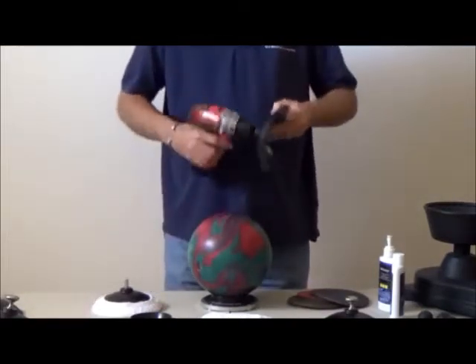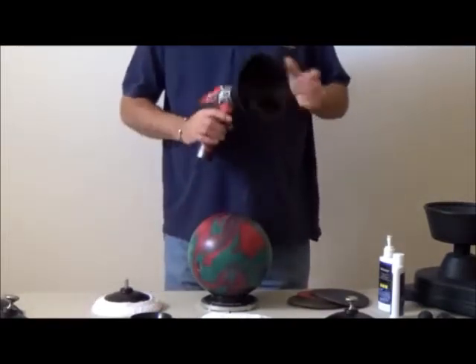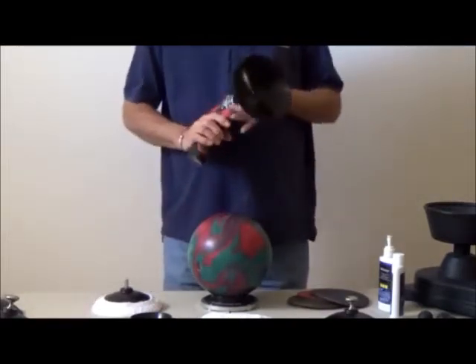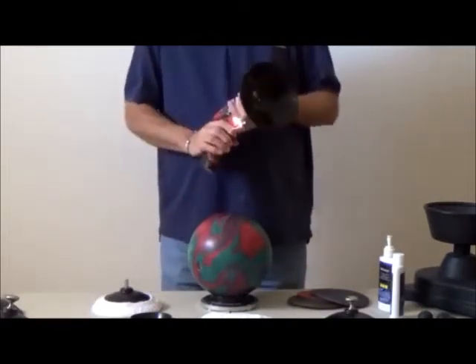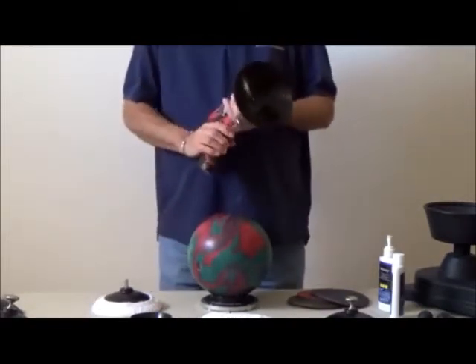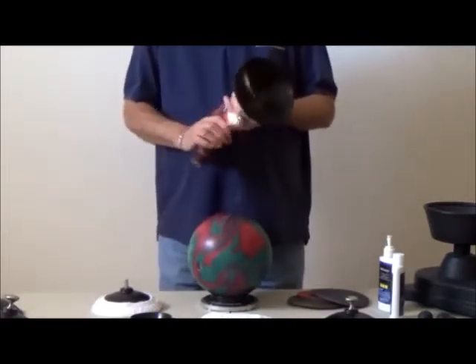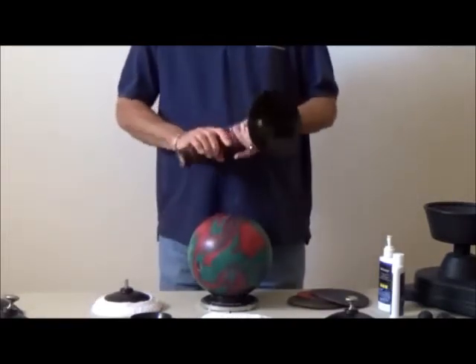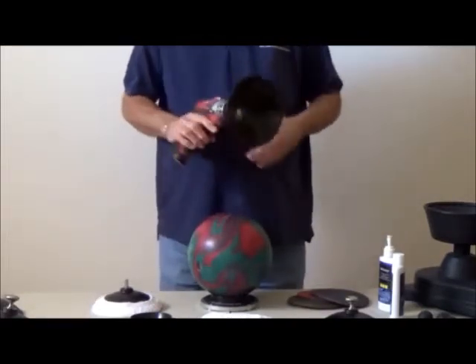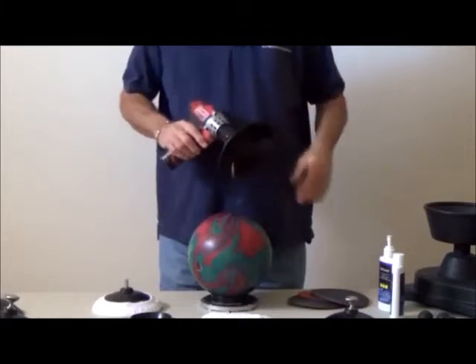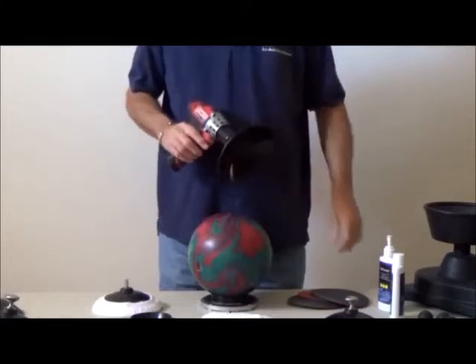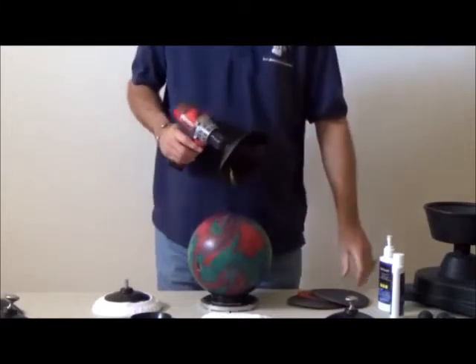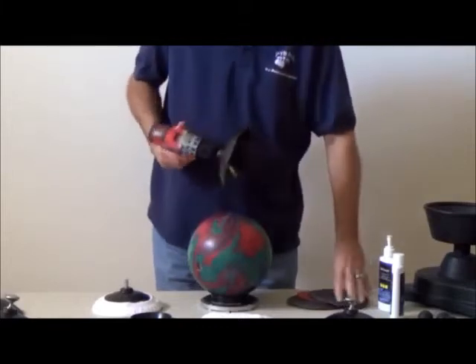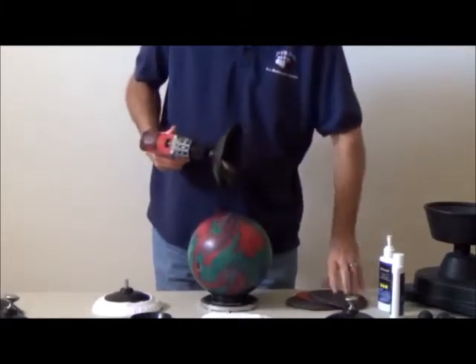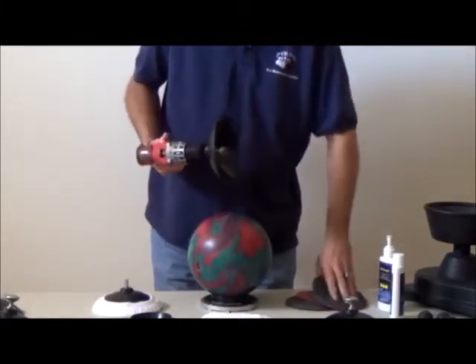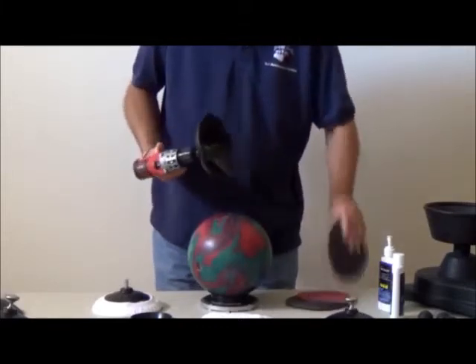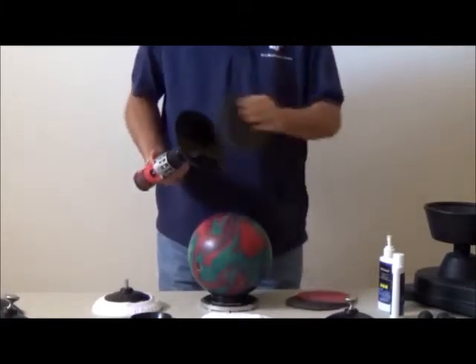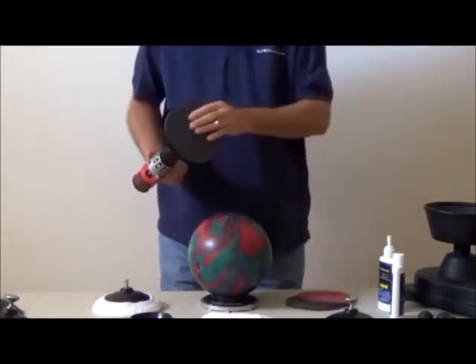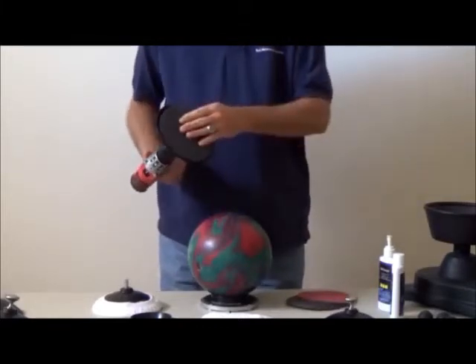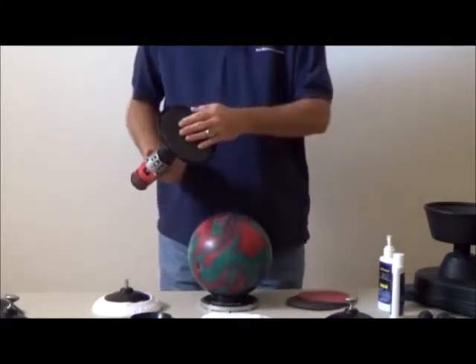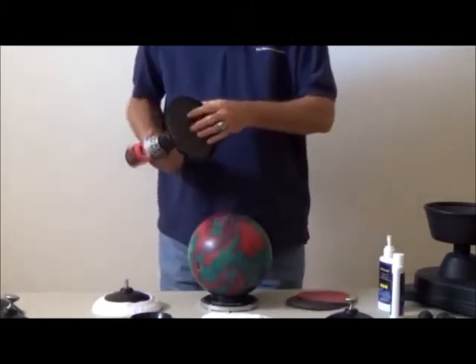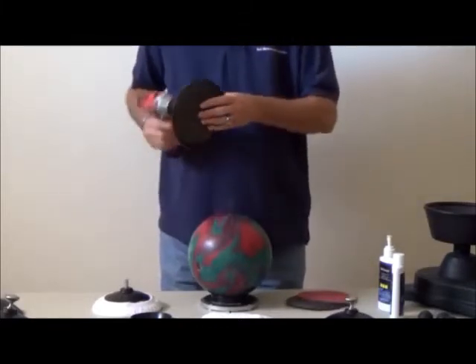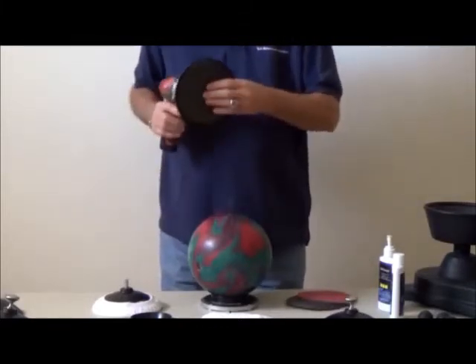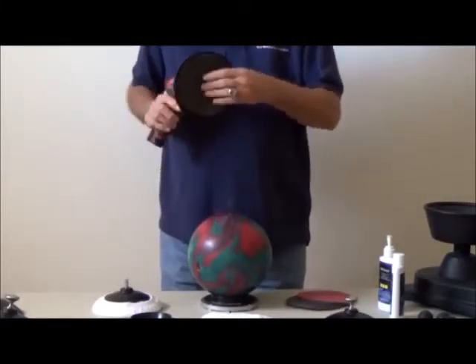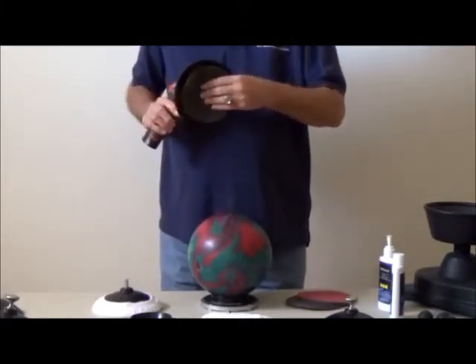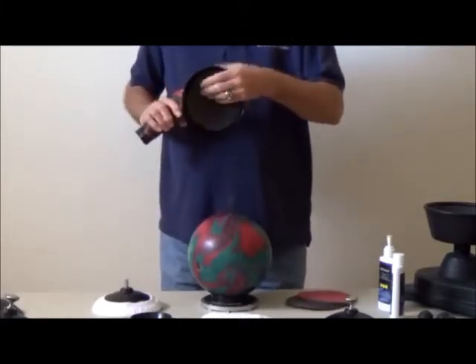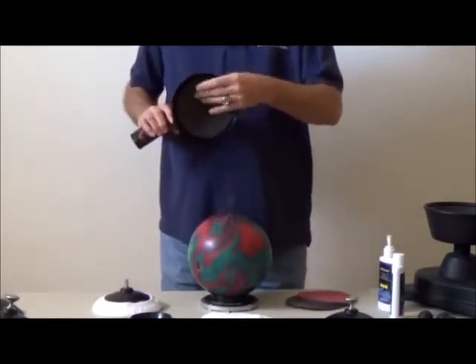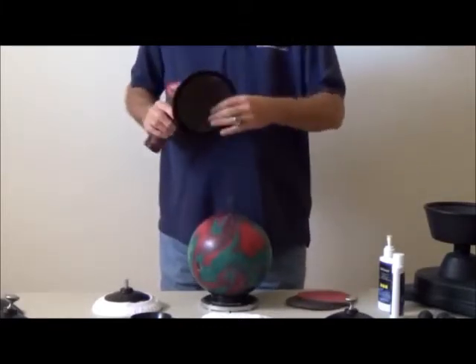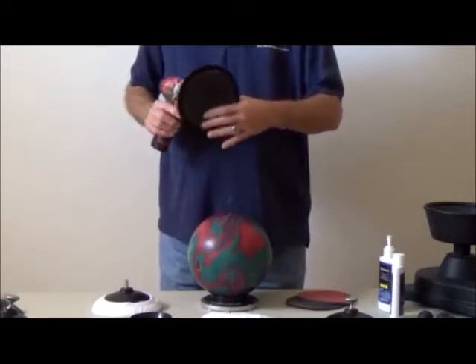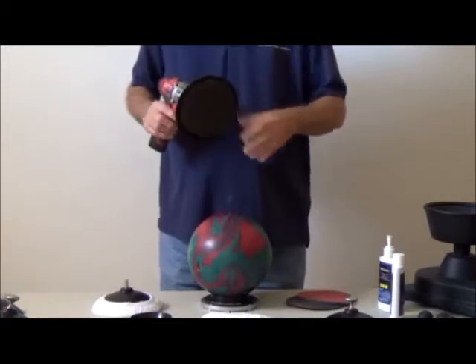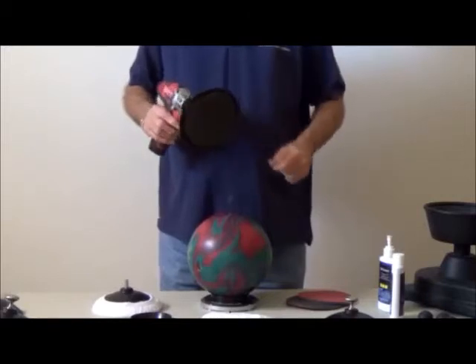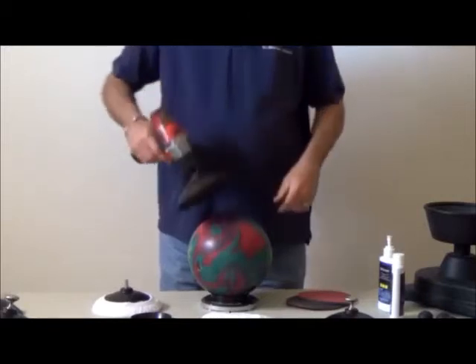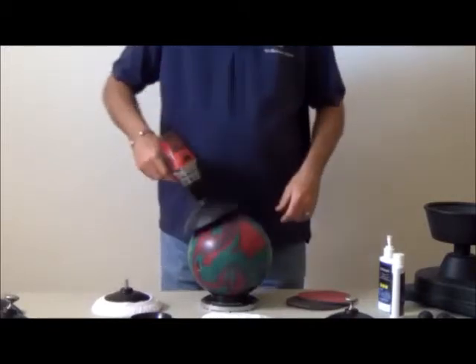Take the Star, insert it into the drill, then insert your chosen pad.